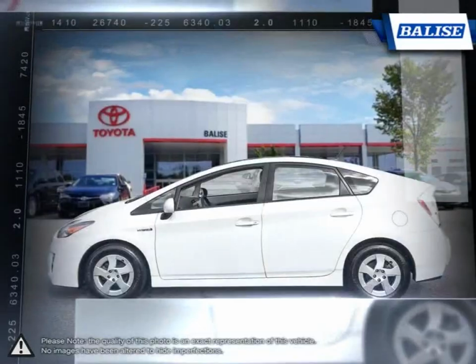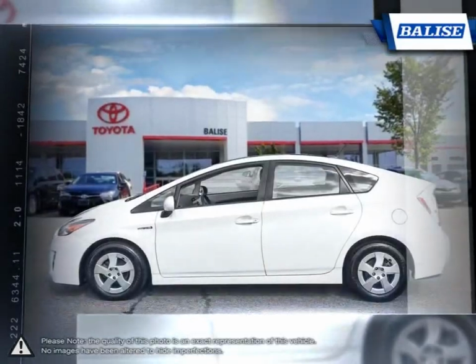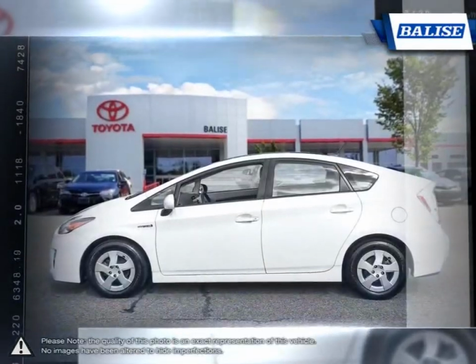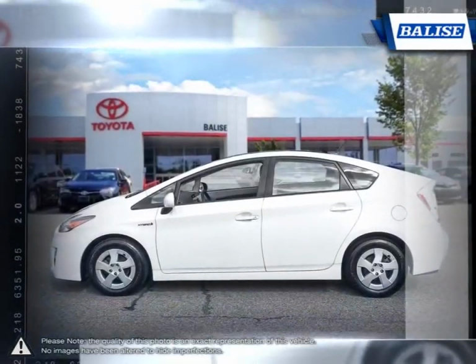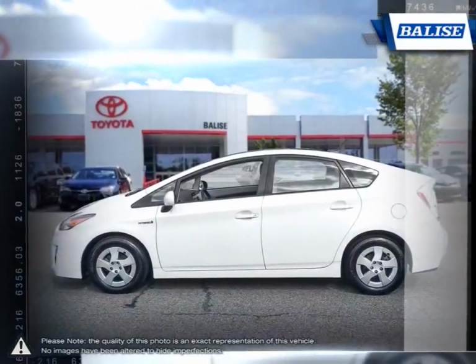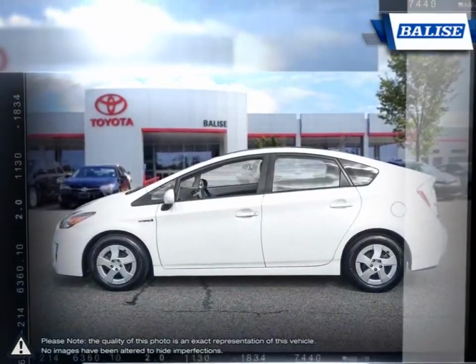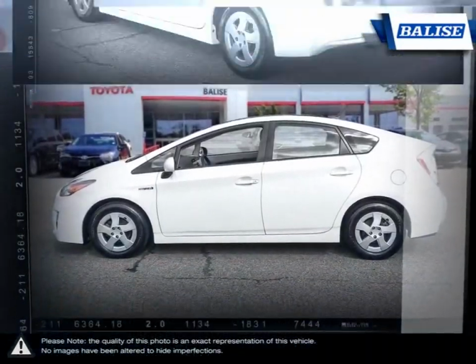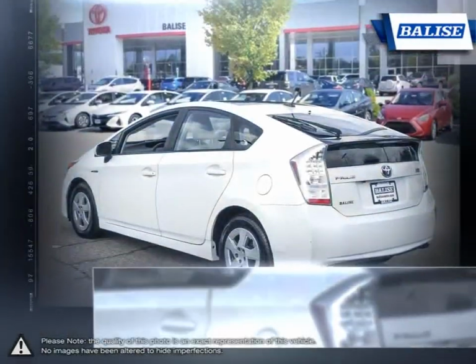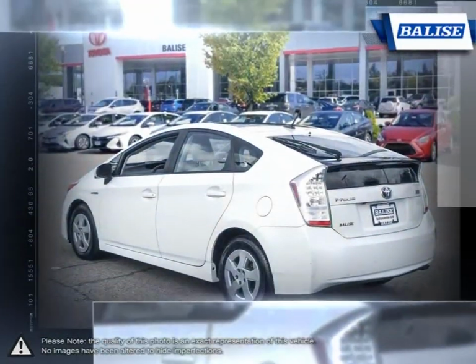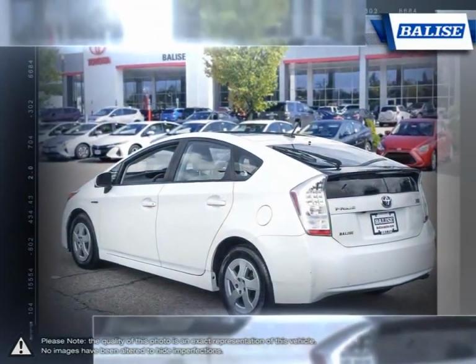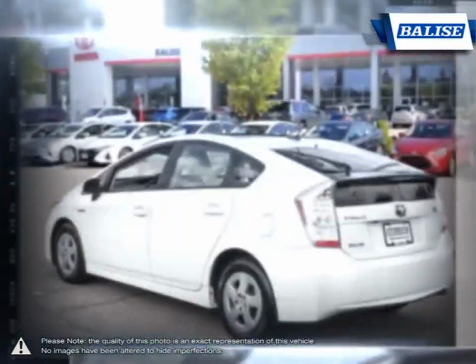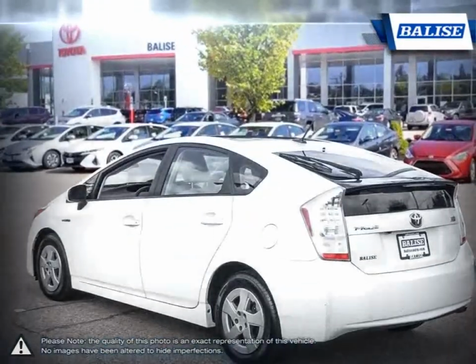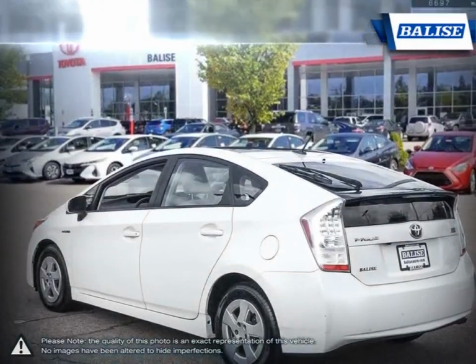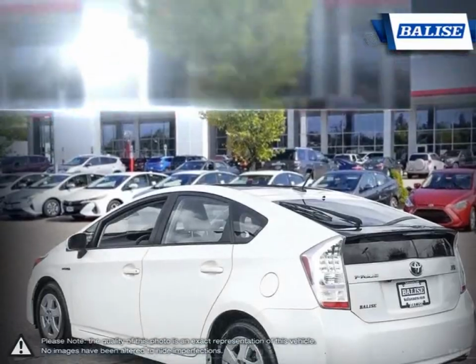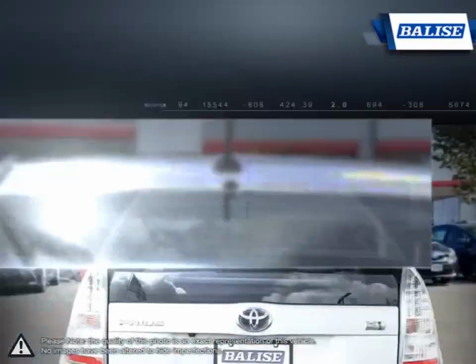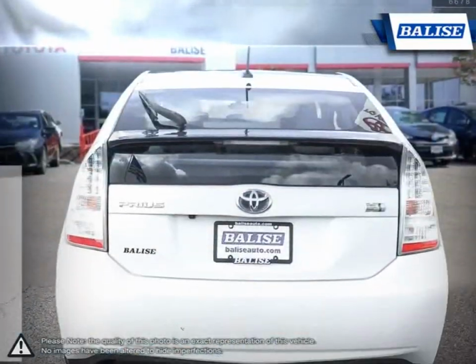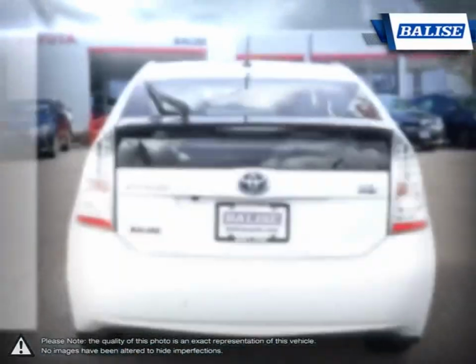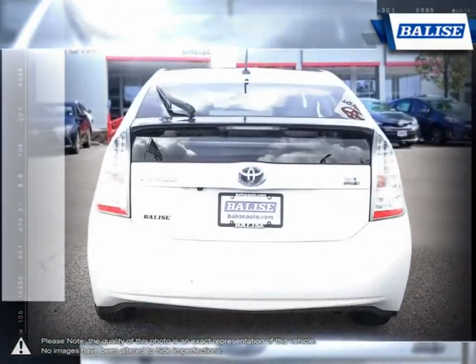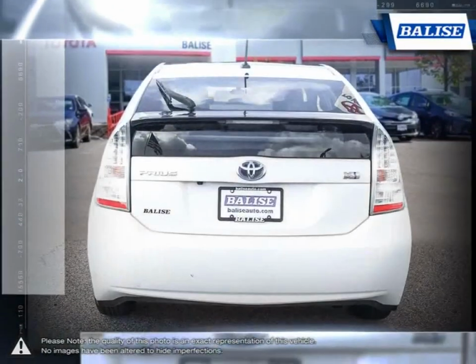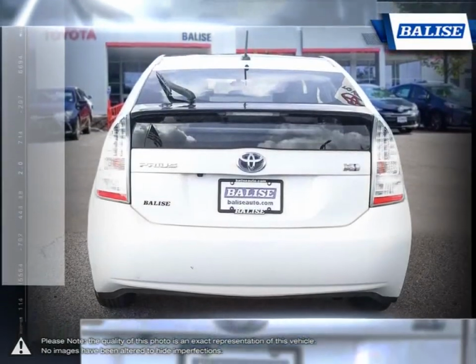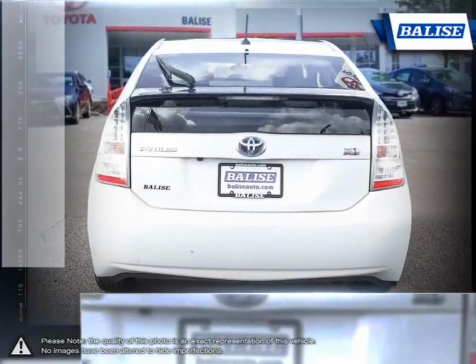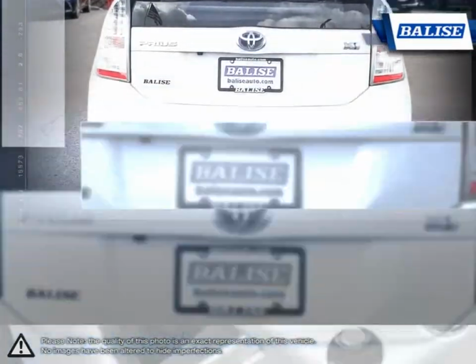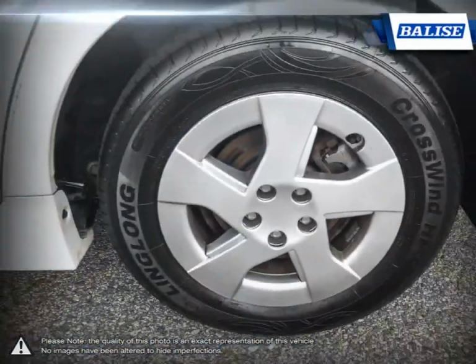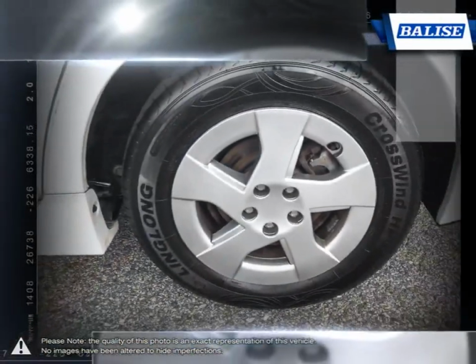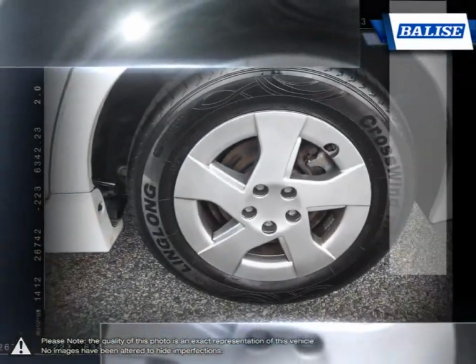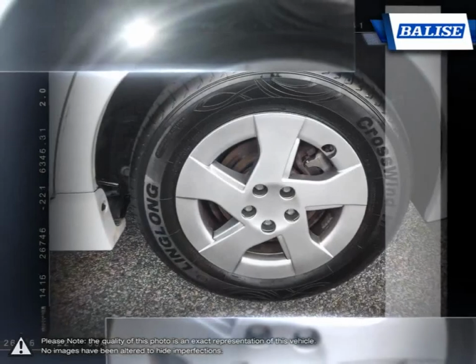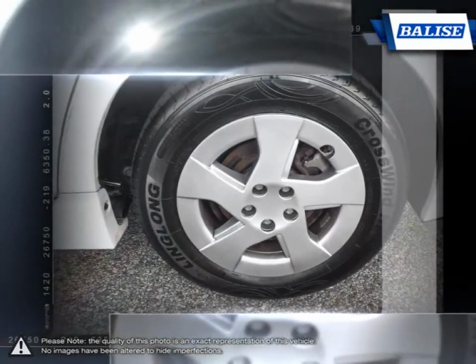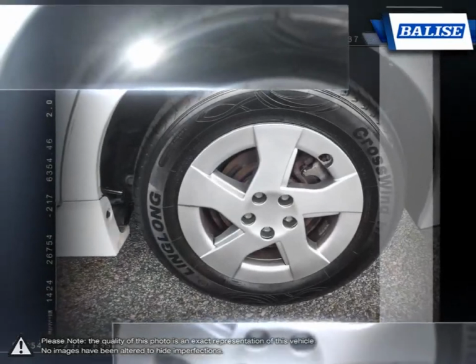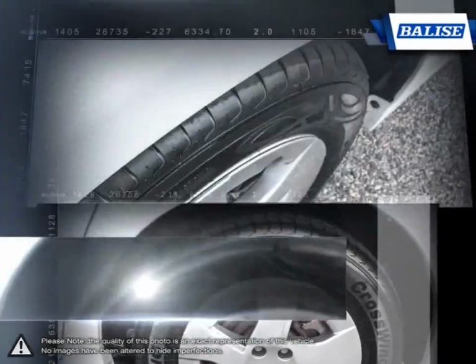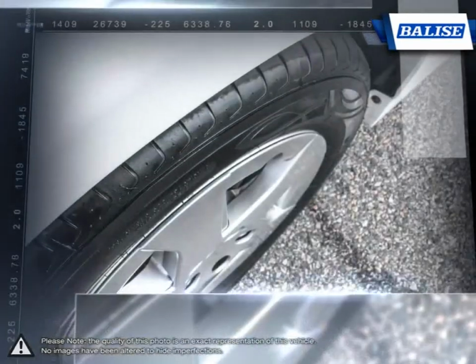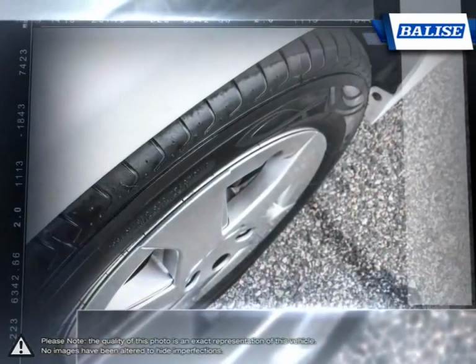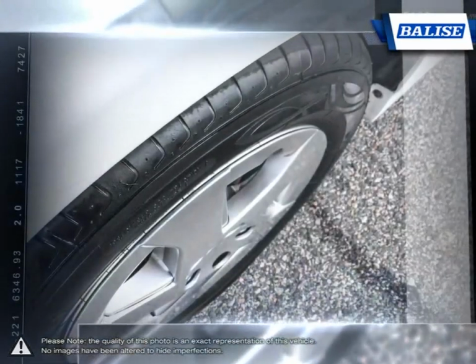Thanks to its four-door design, large trunk, seating for four, and attractive price tag, the Prius is an iconic hybrid vehicle. Since its creation, the Prius has gained a strong reputation for its easy-to-drive nature and reliability.